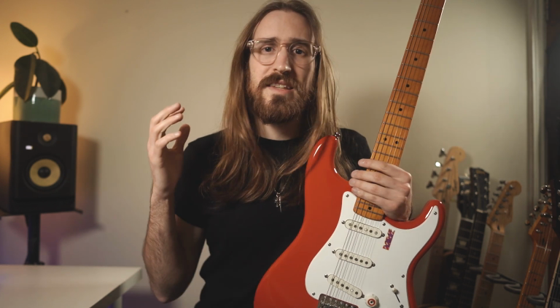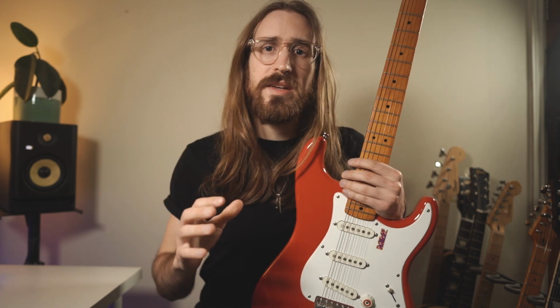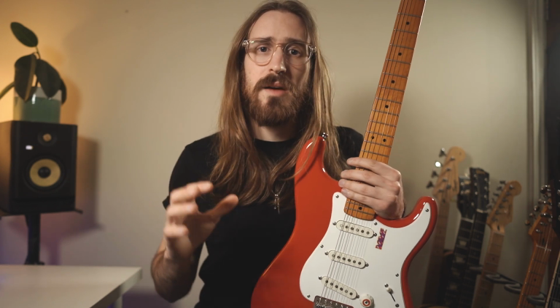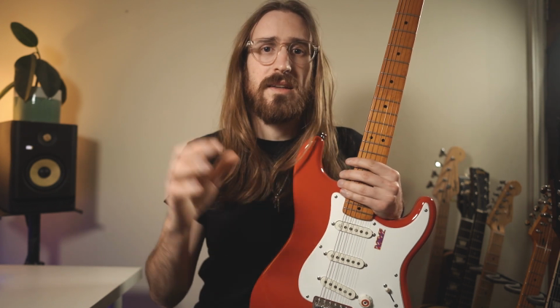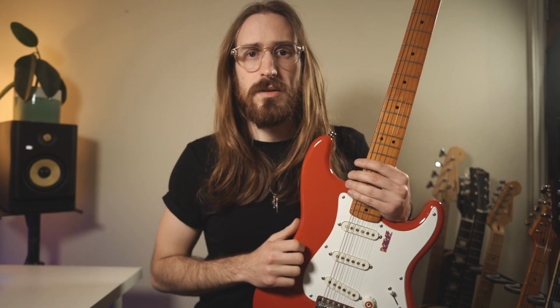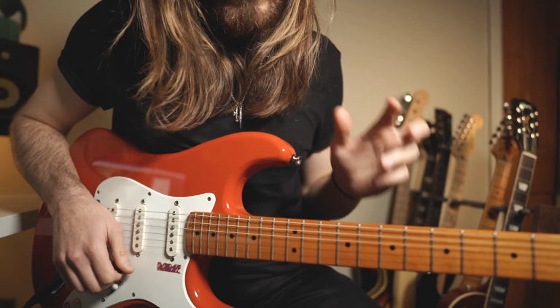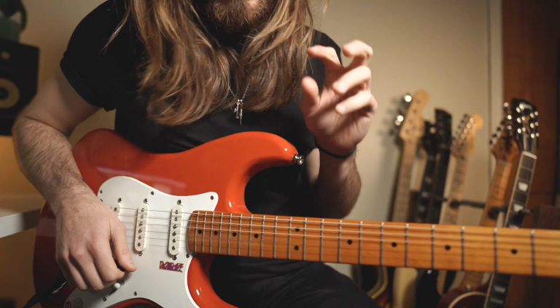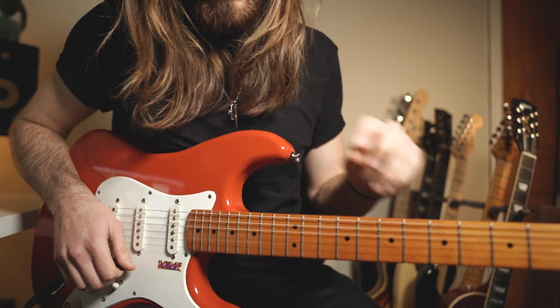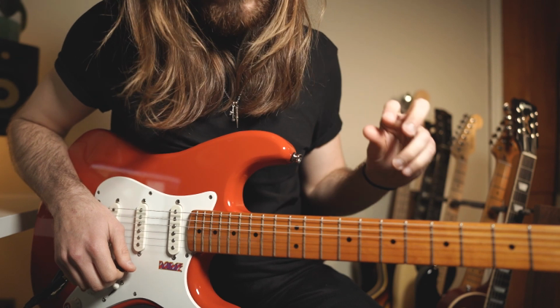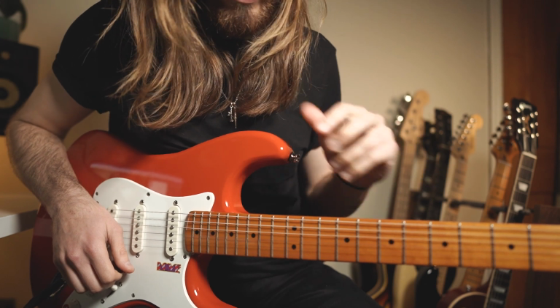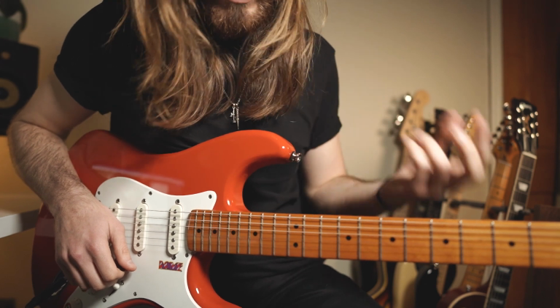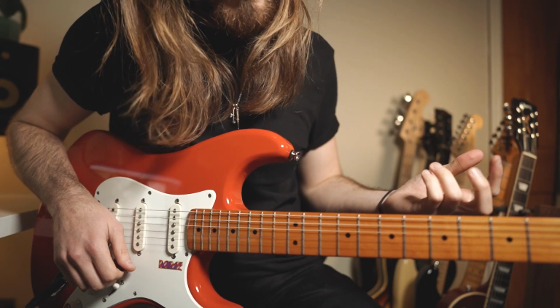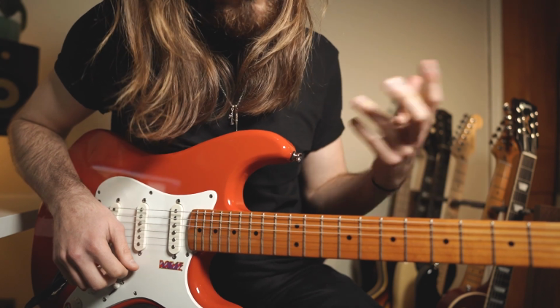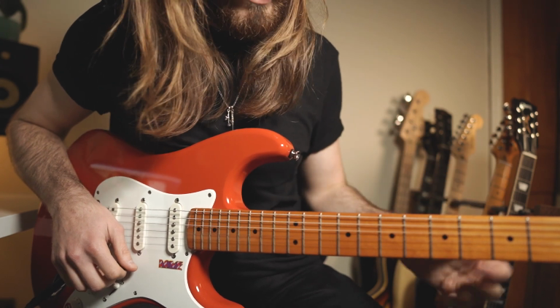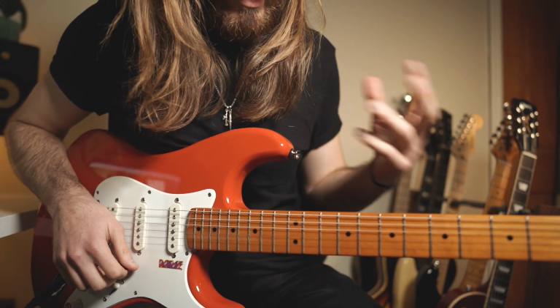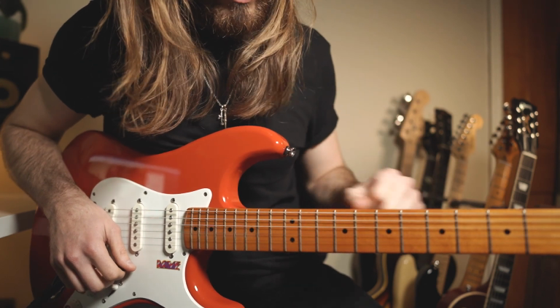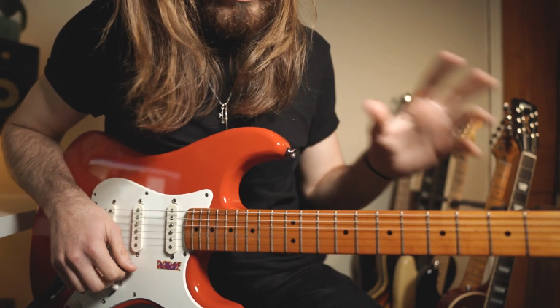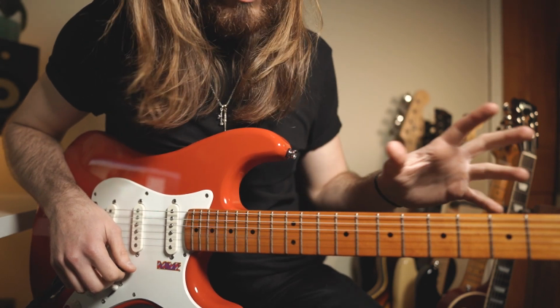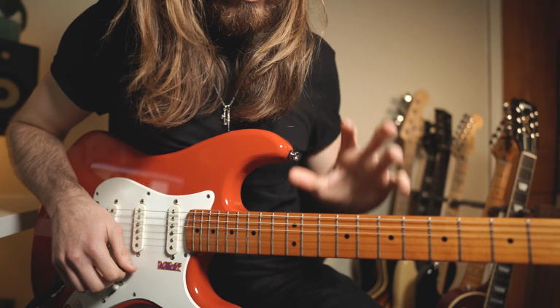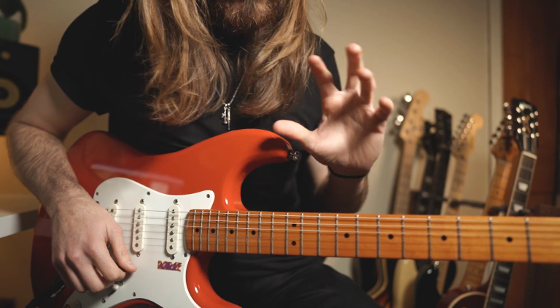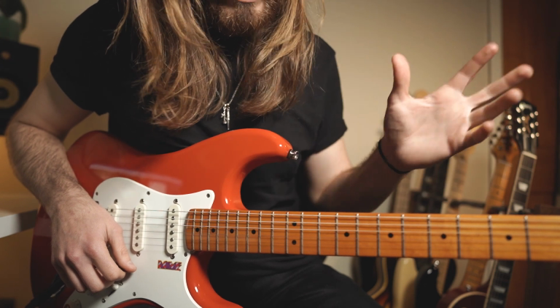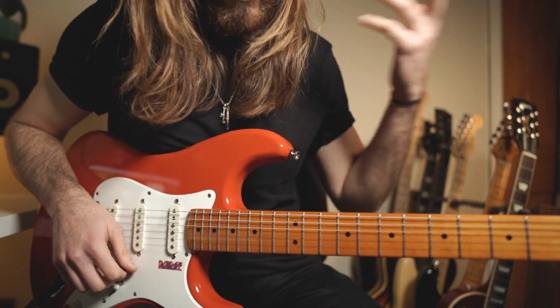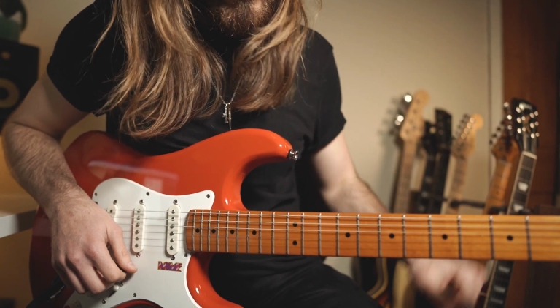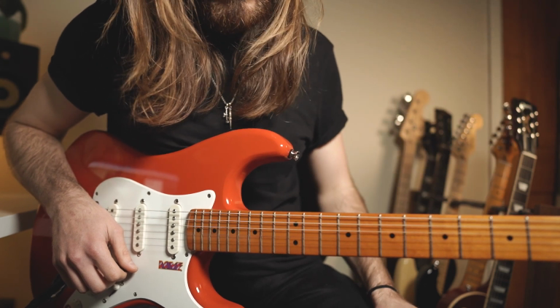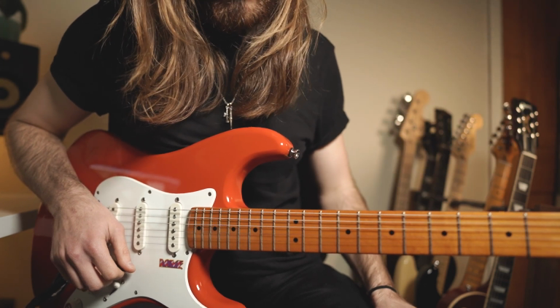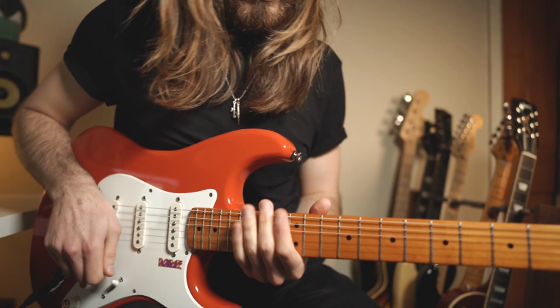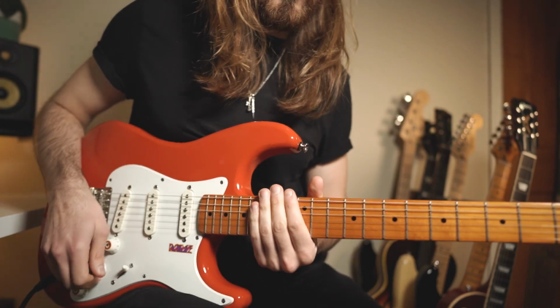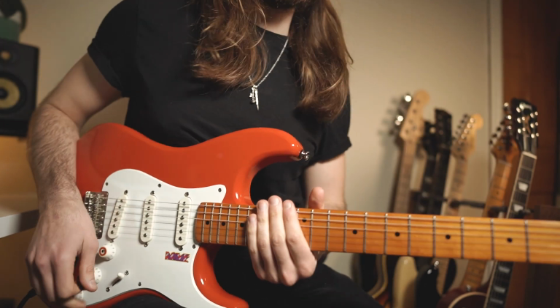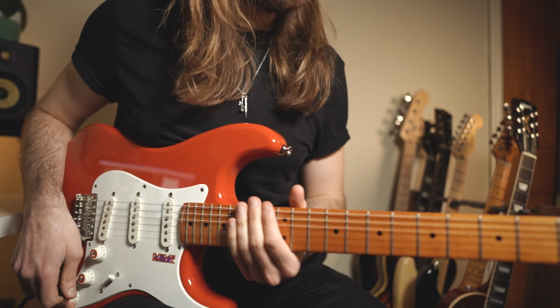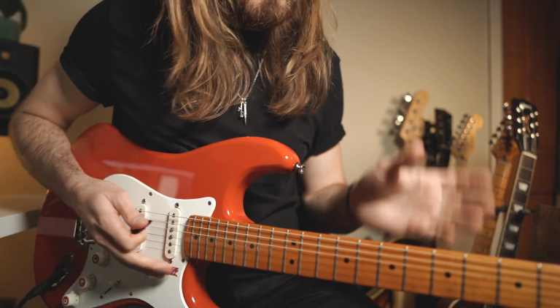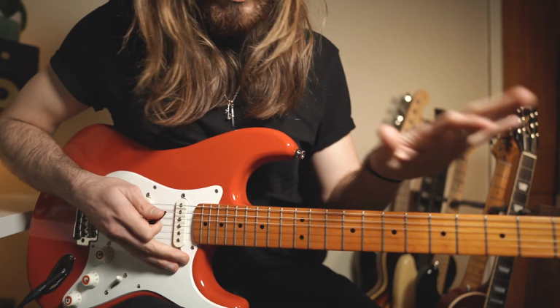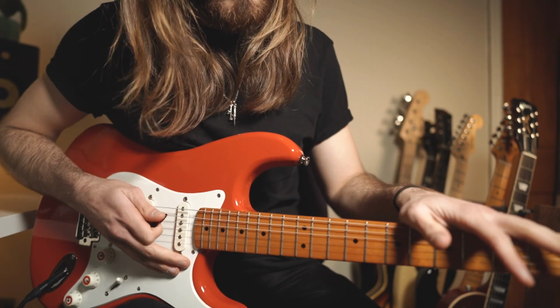But let's not waste any time and get into it. Now let's take a closer look at the lick, the scale you're gonna use for that lick, how you can play it, and how you can even use it in a different context. The guitar is tuned half step down.